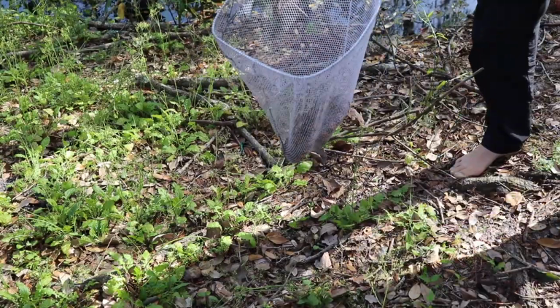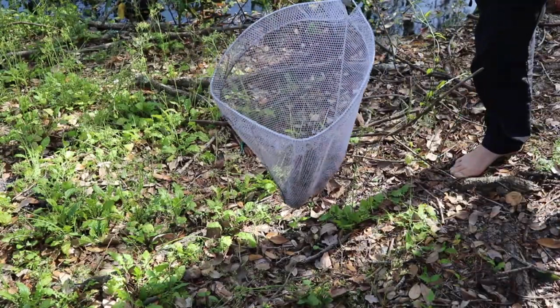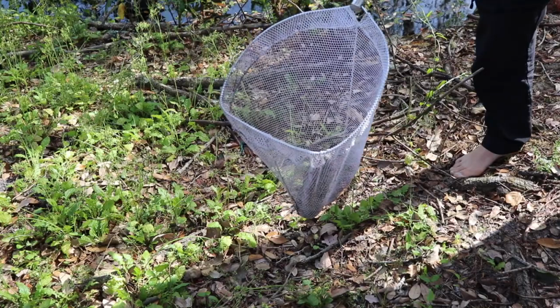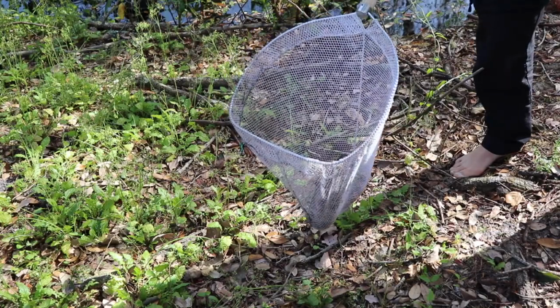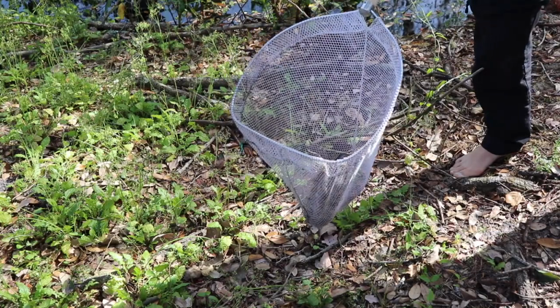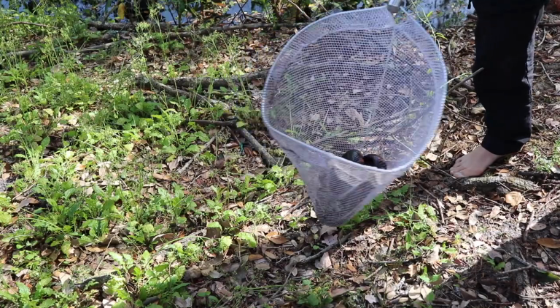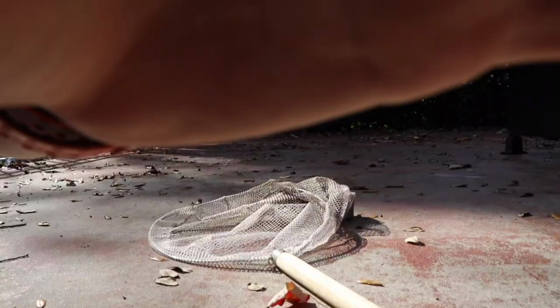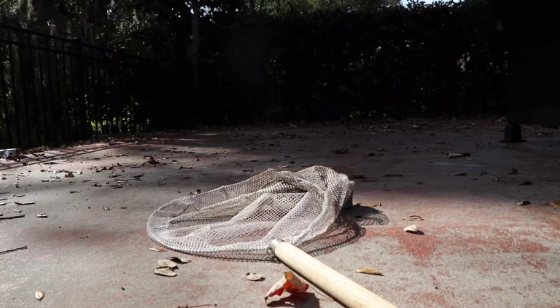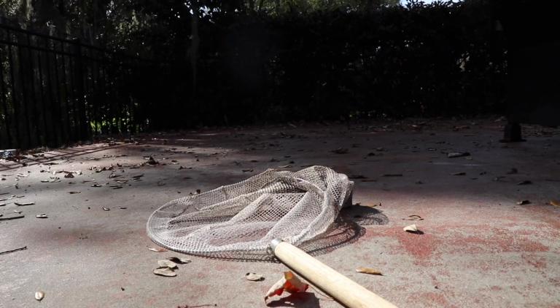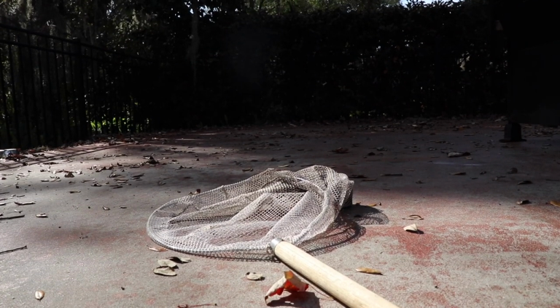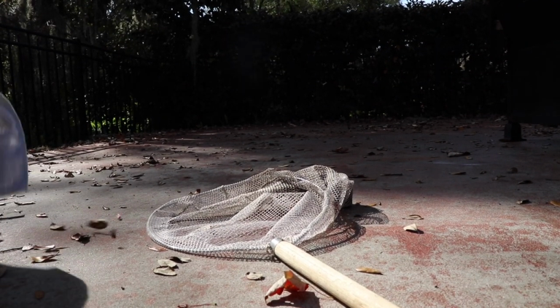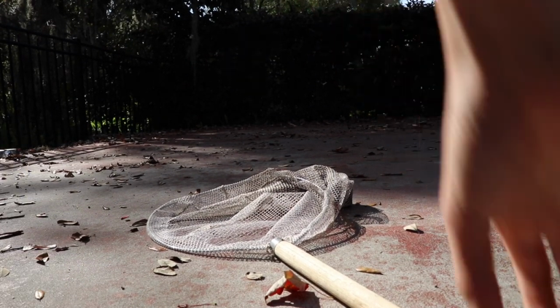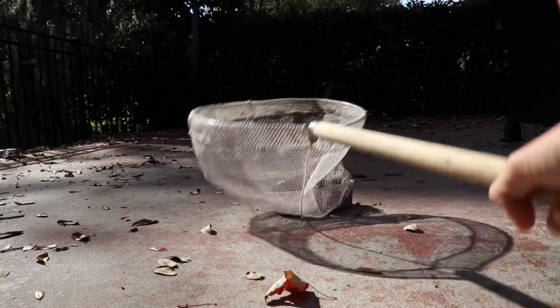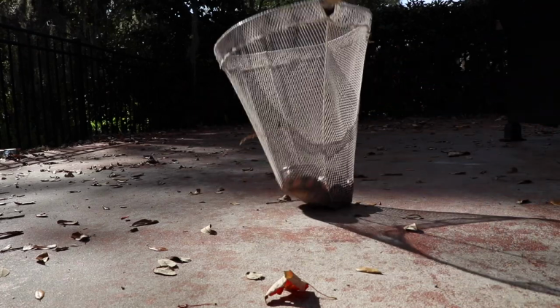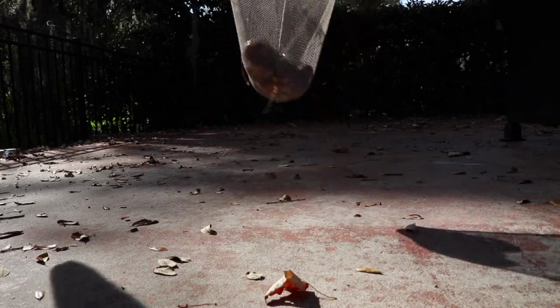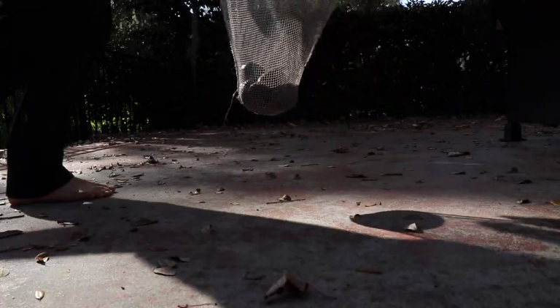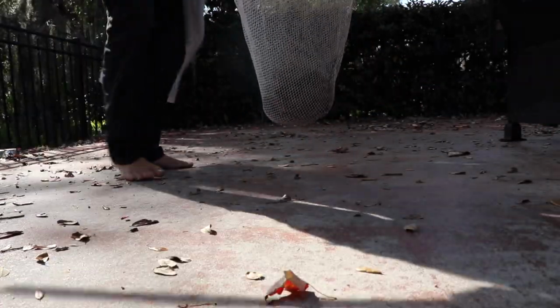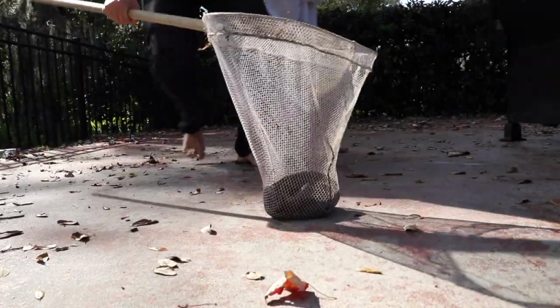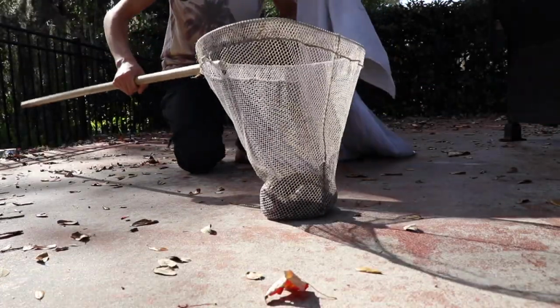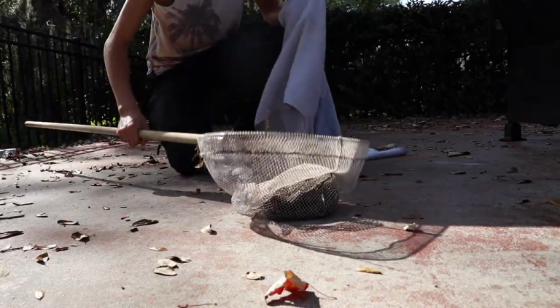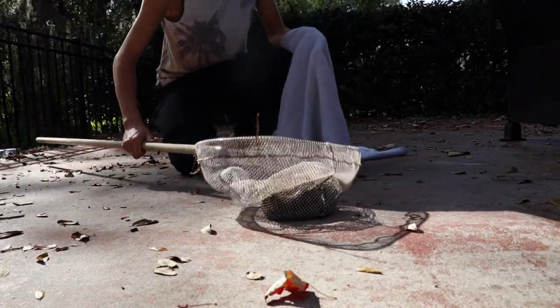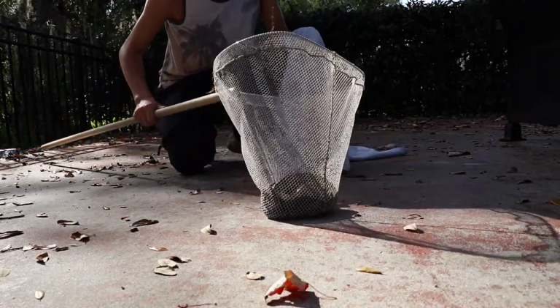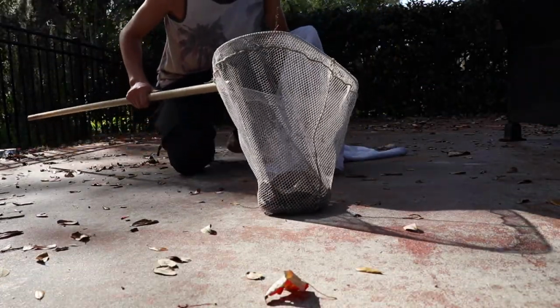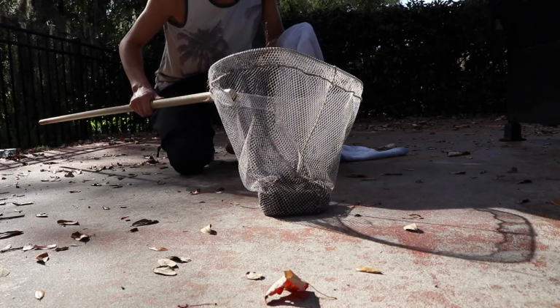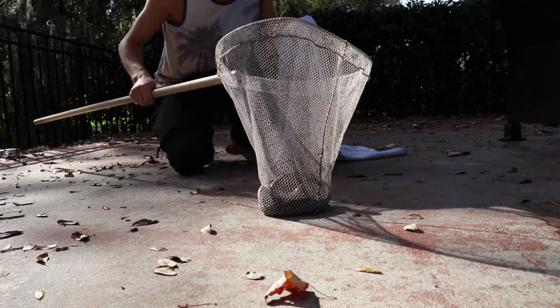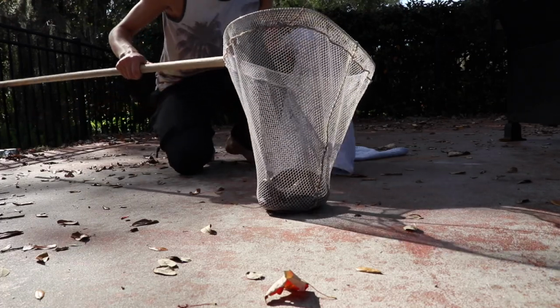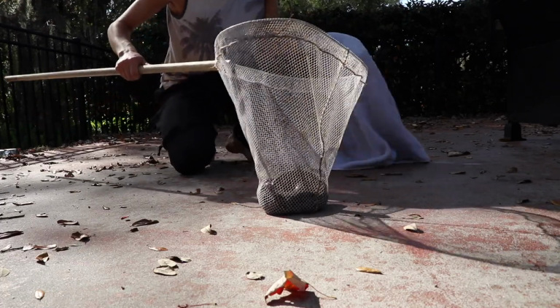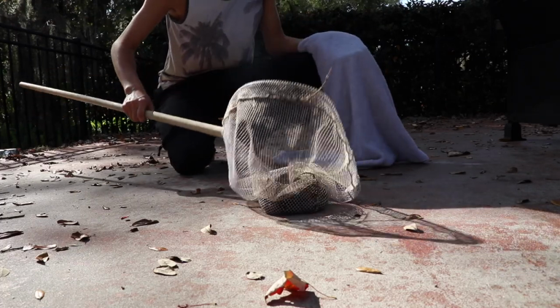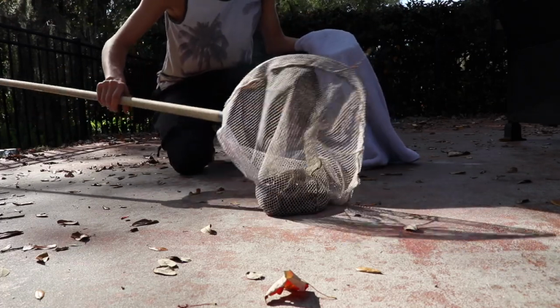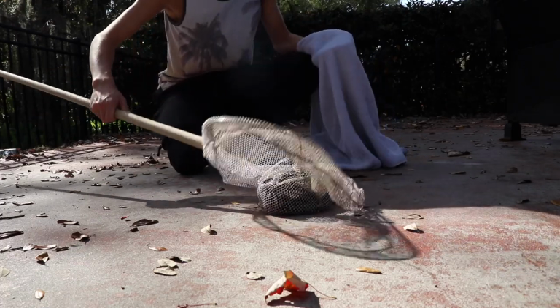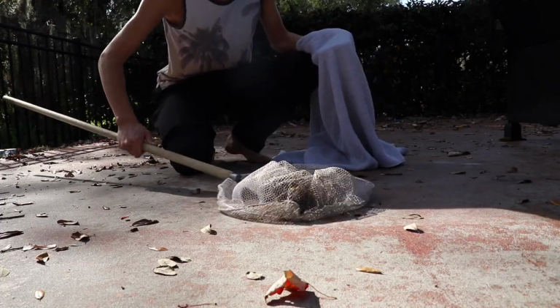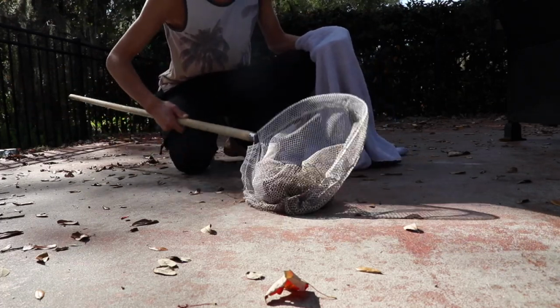He's not that active right now. I do see where his head is but I don't want to just grab him — I'm gonna try to get him out of the net.